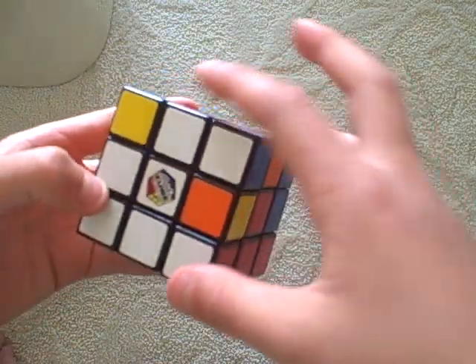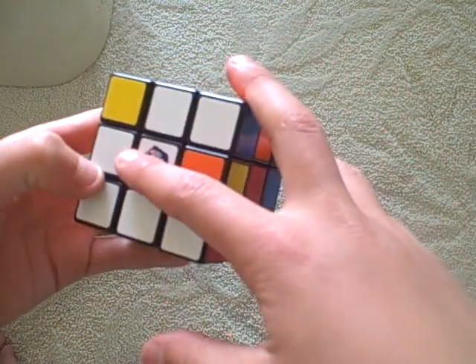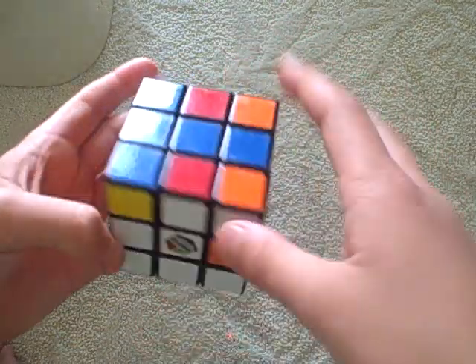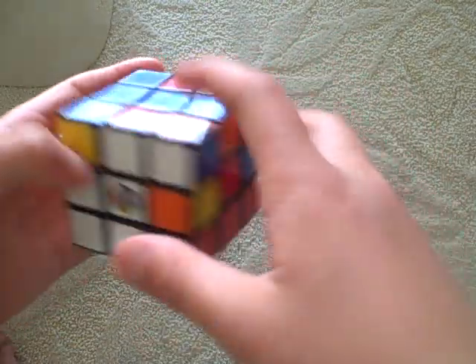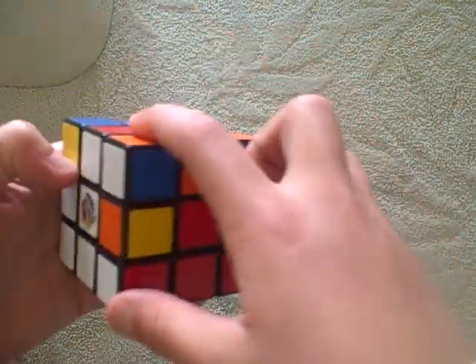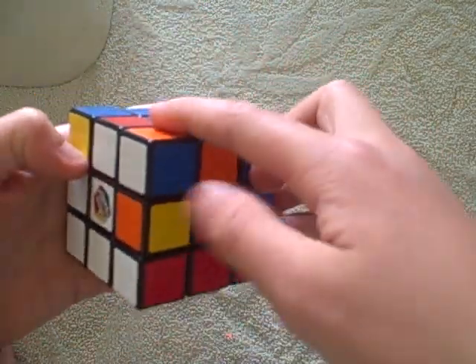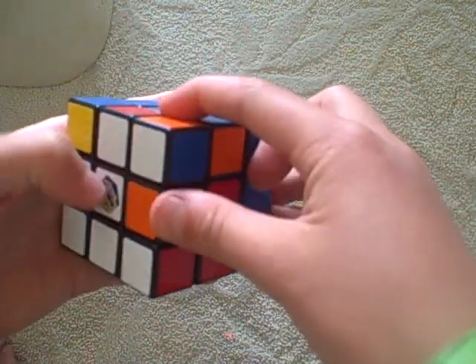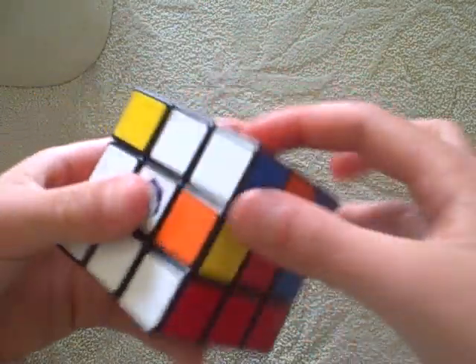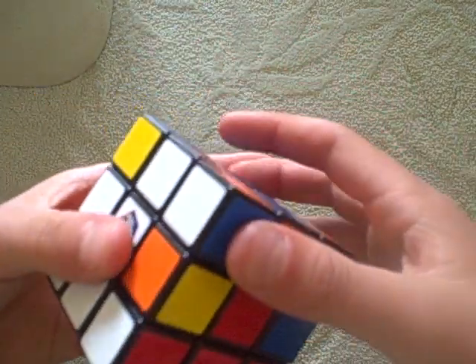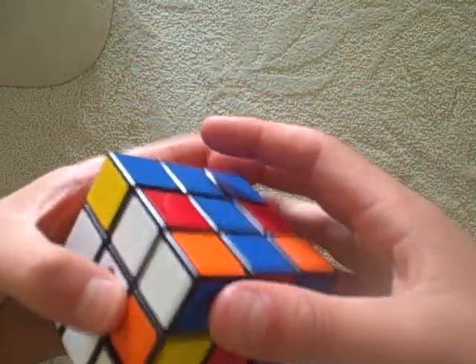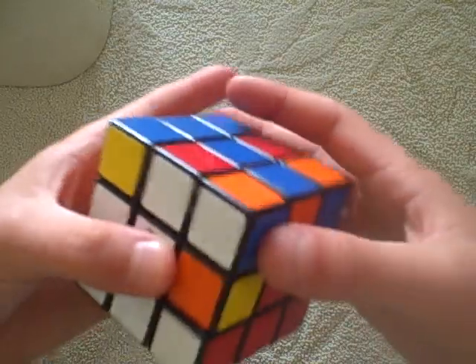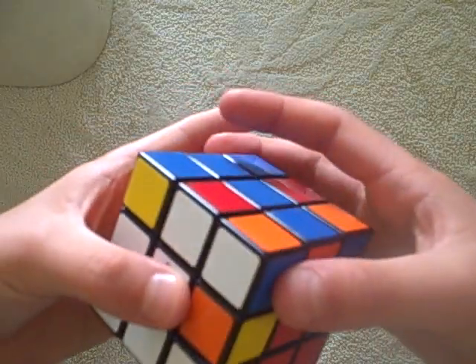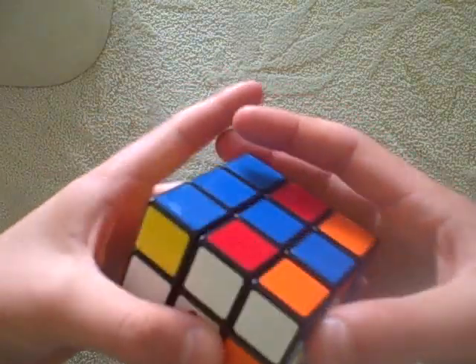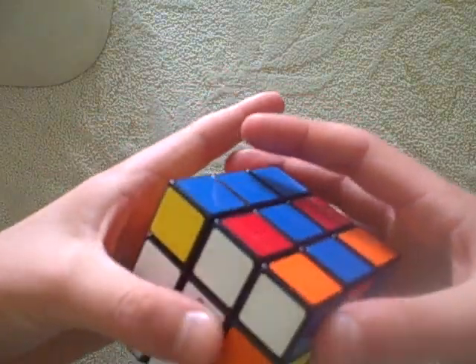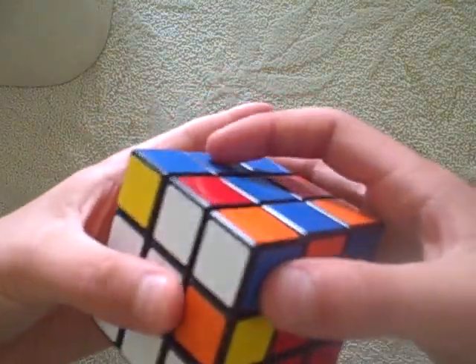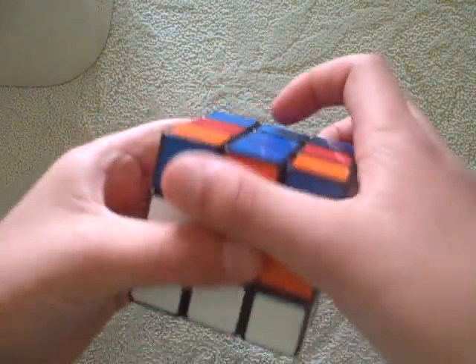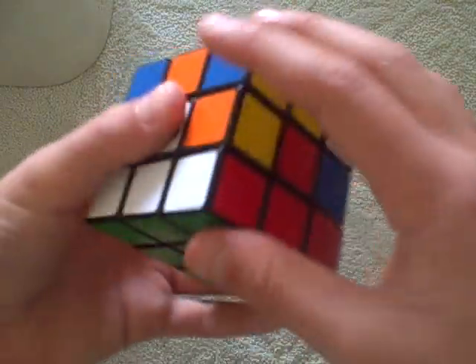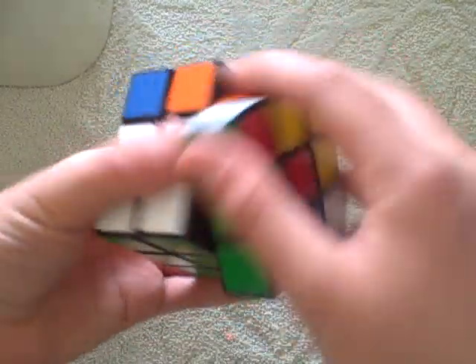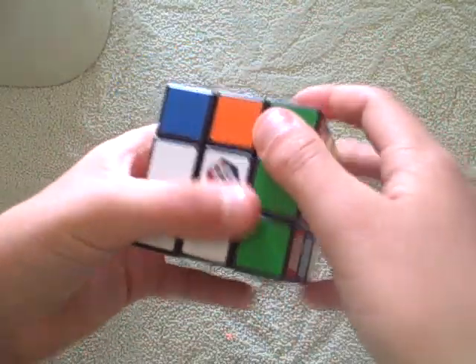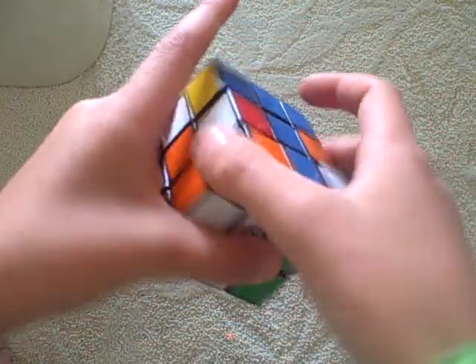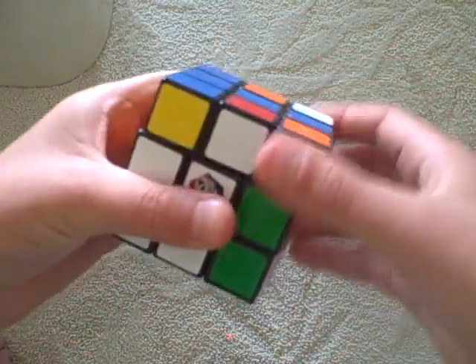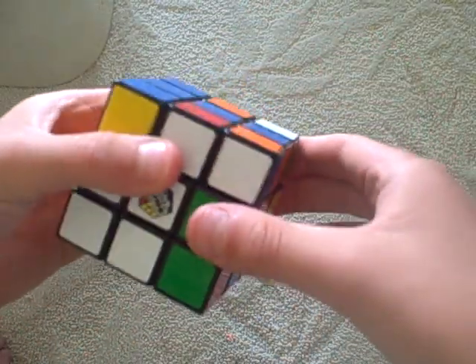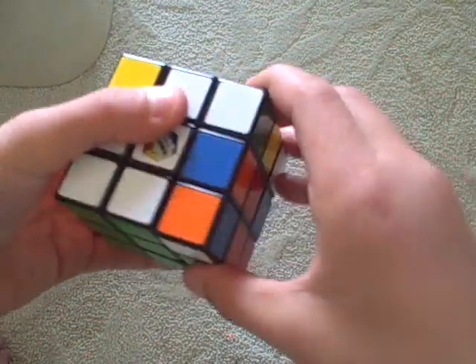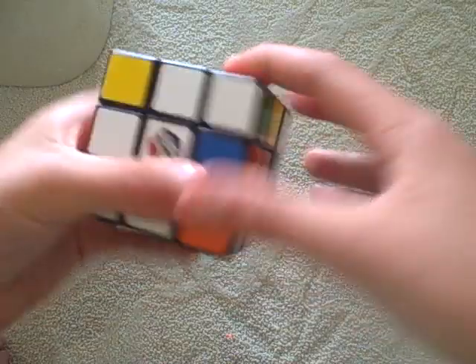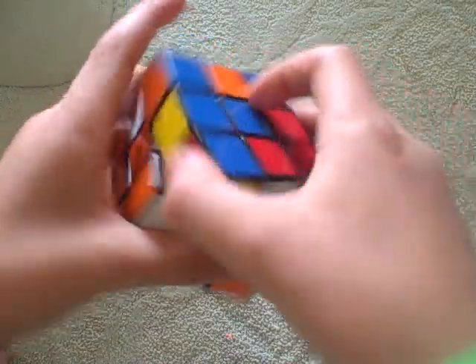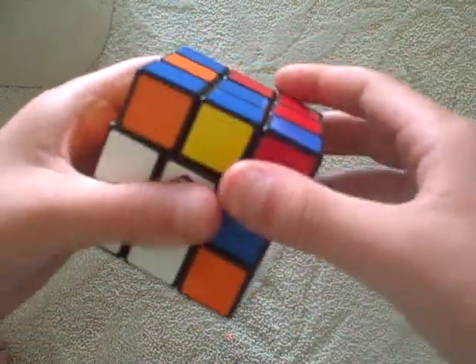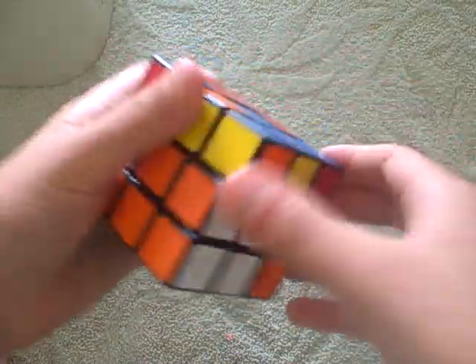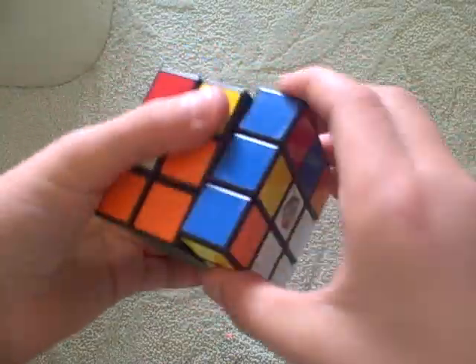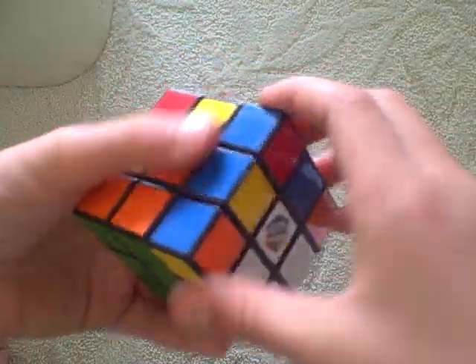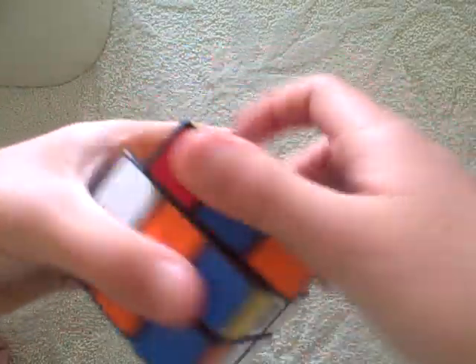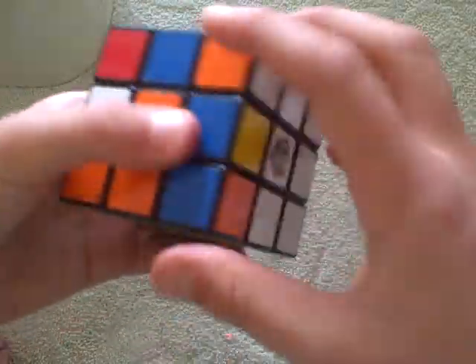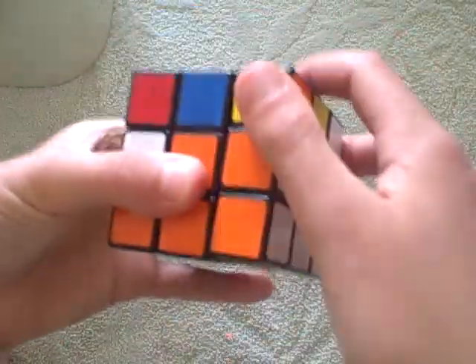Then you line white up with white again. Red has to go right. So then you do this algorithm to make it go right: up, right, up inverted, right inverted, up inverted, front inverted, up, front.